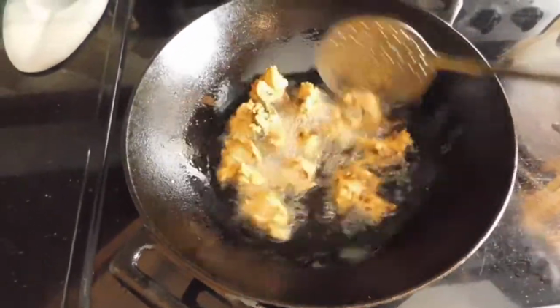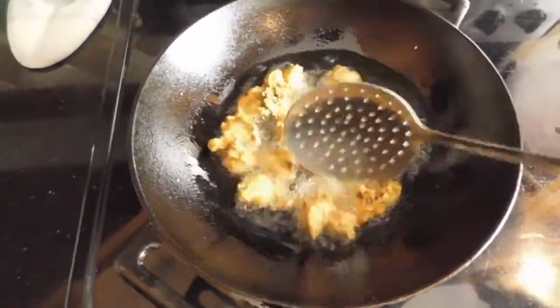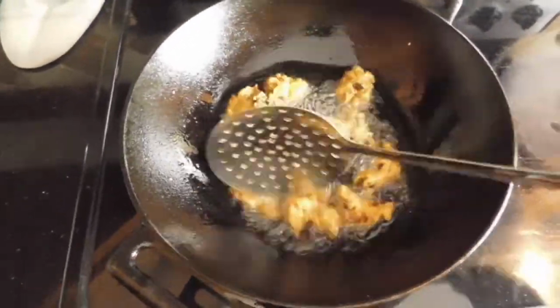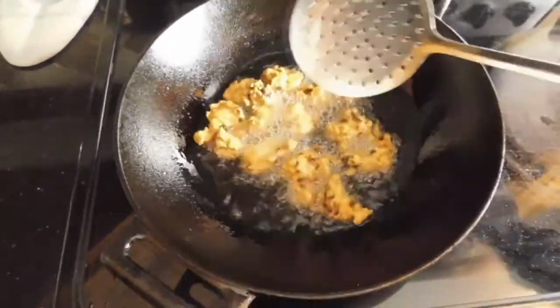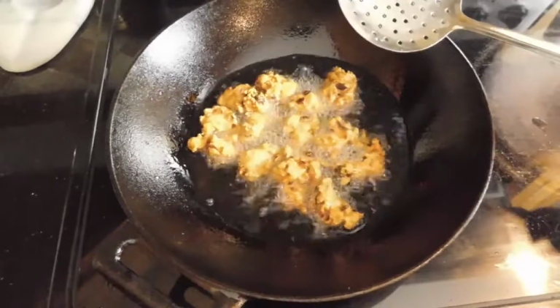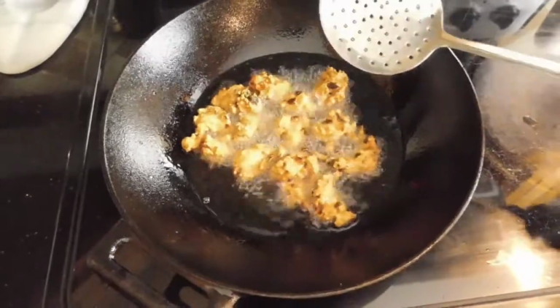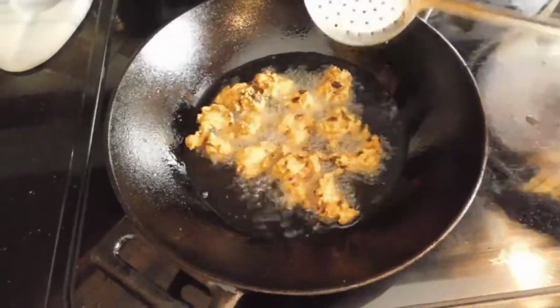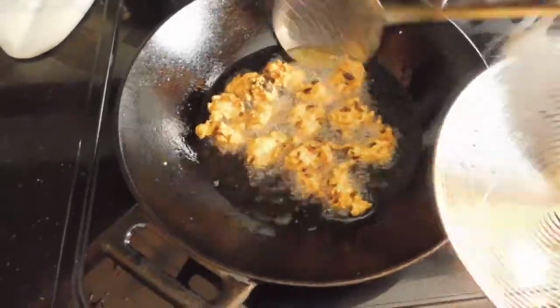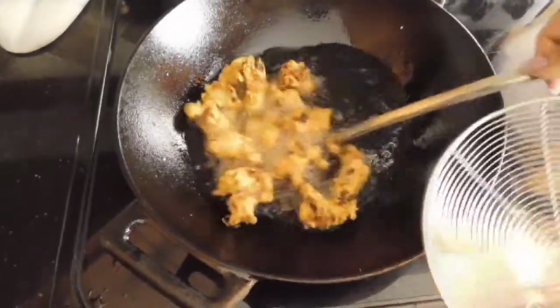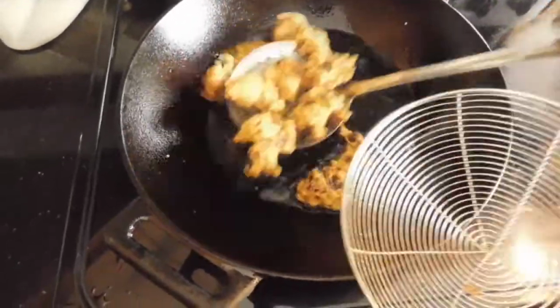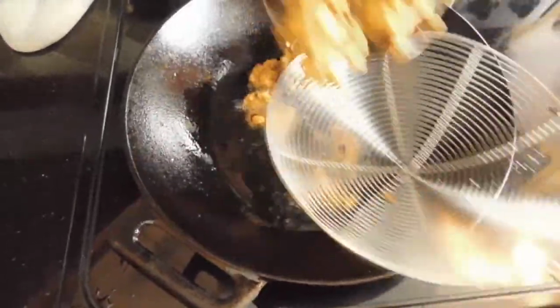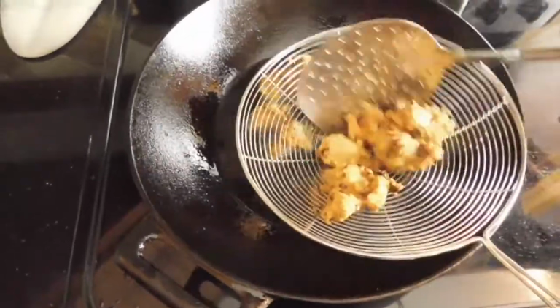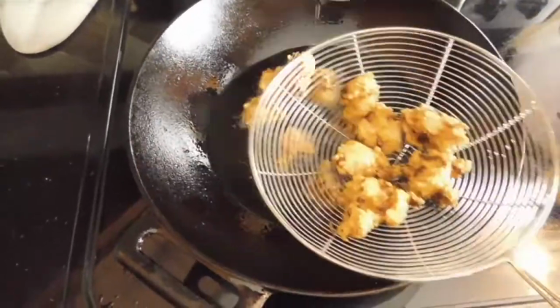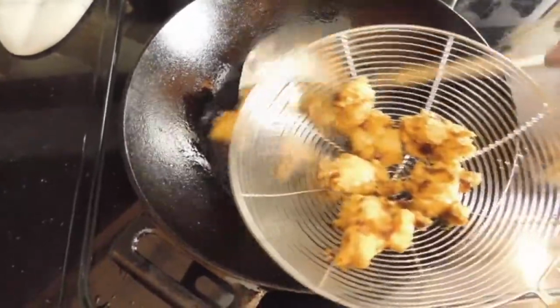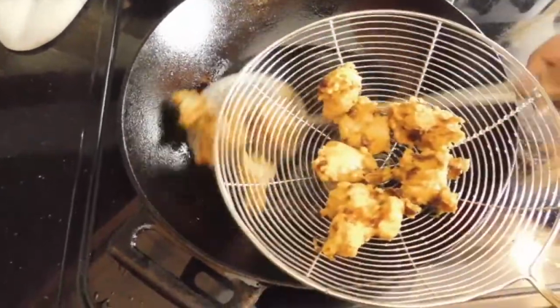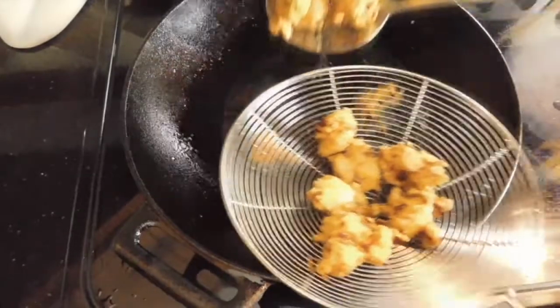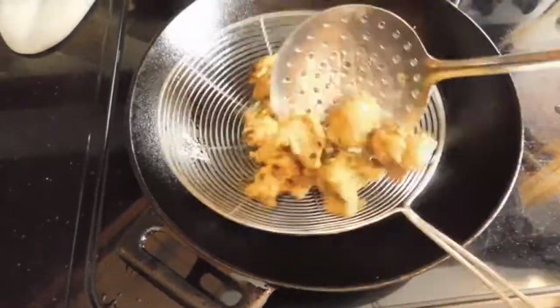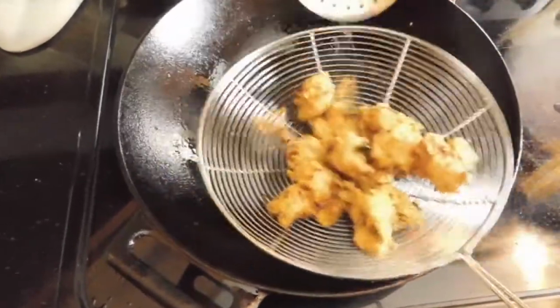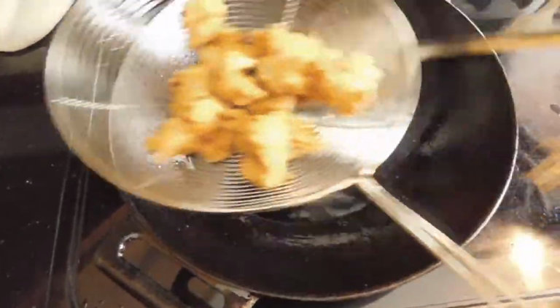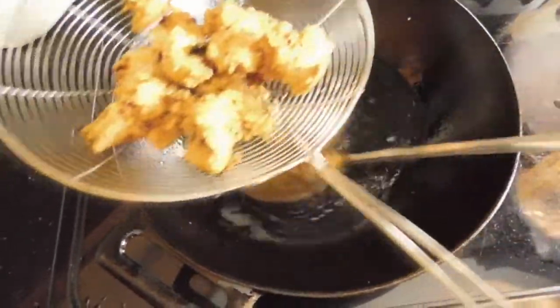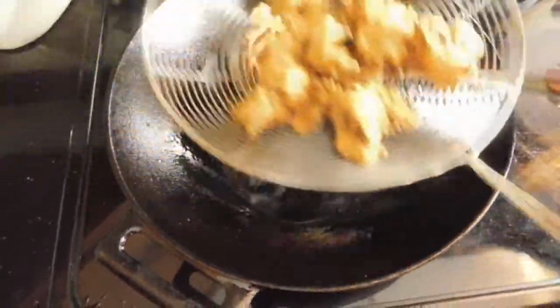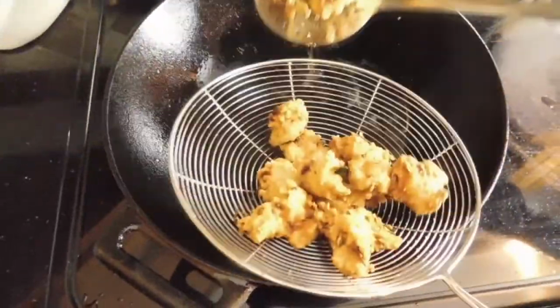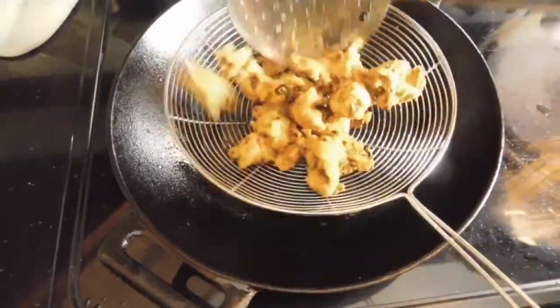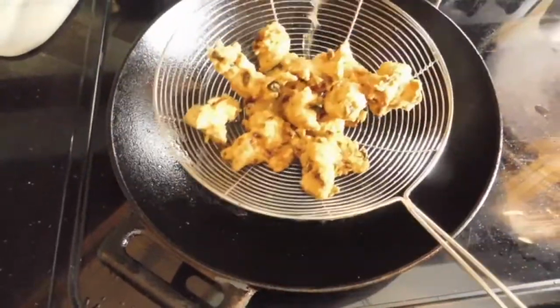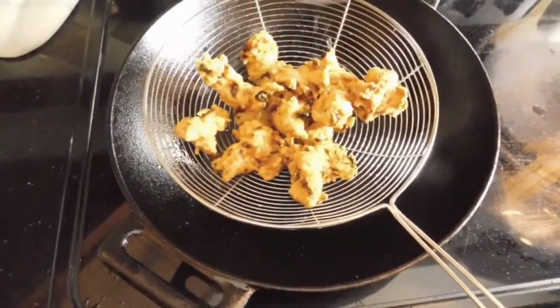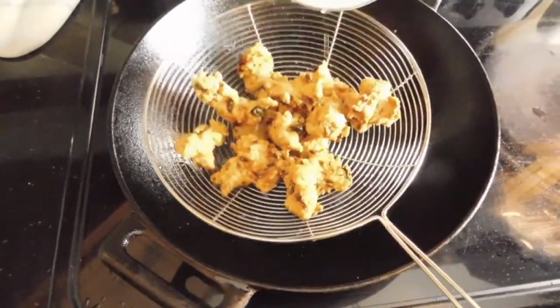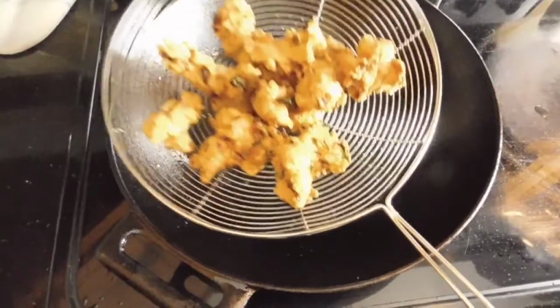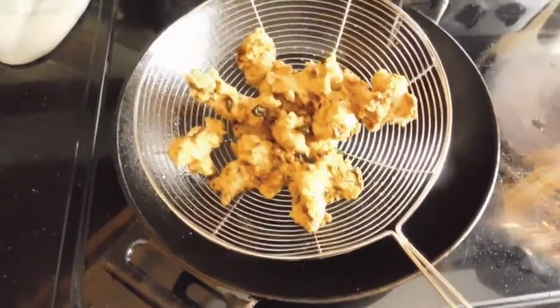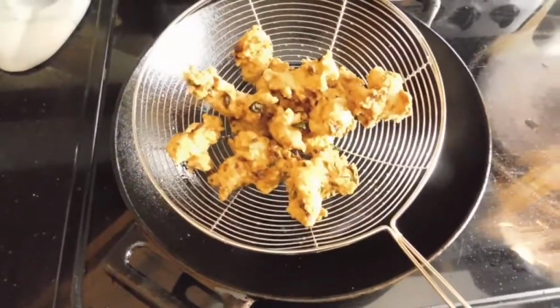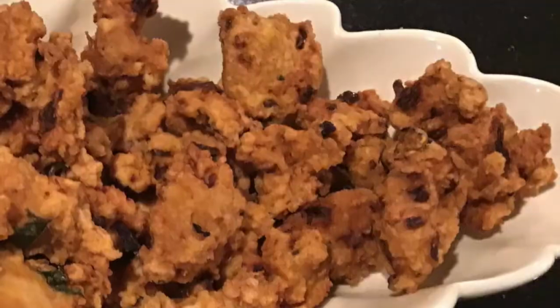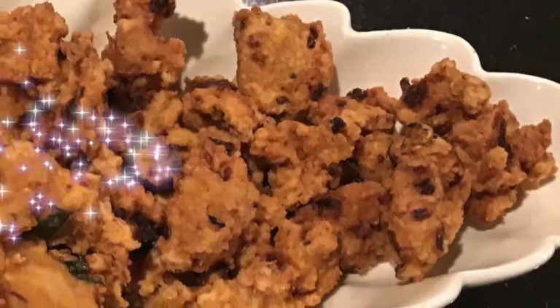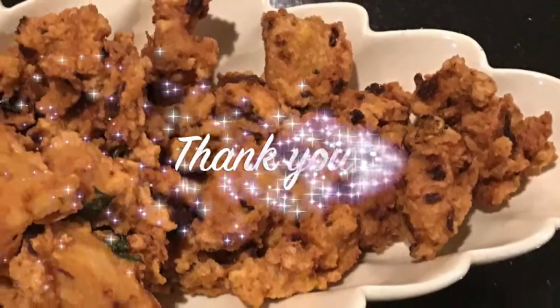Add until golden brown. If you want, you can add a little ketchup. I will try a small chicken for about 4 minutes.